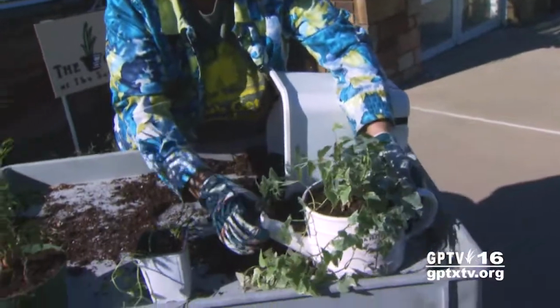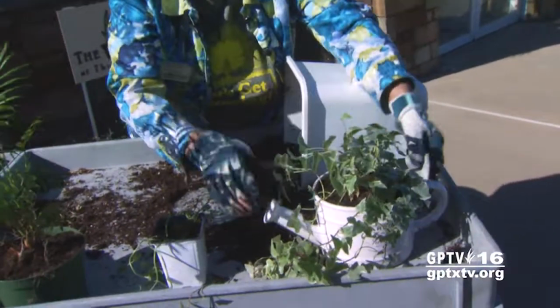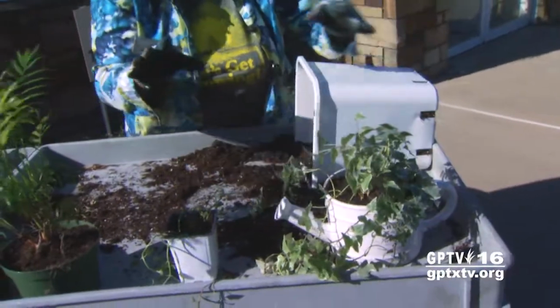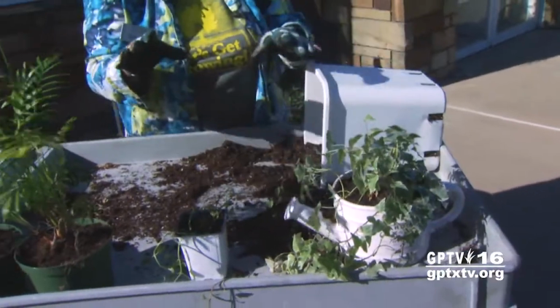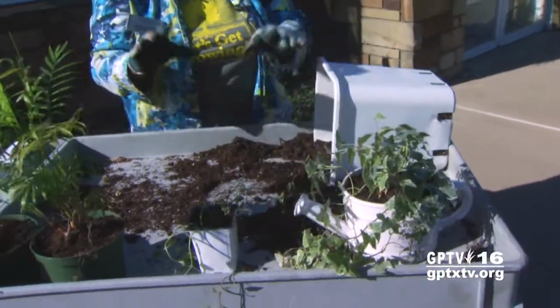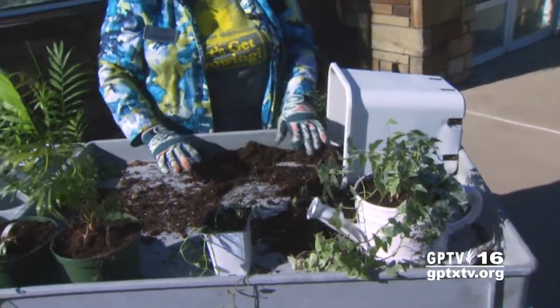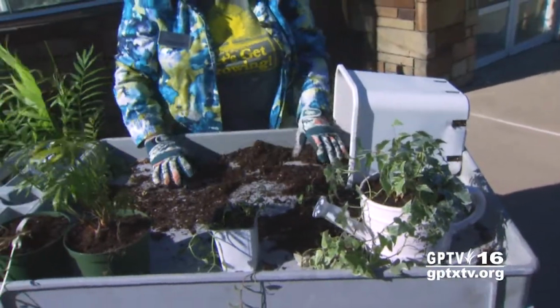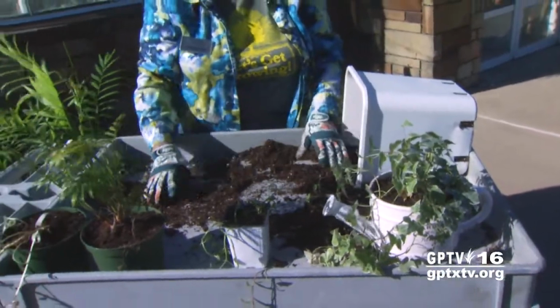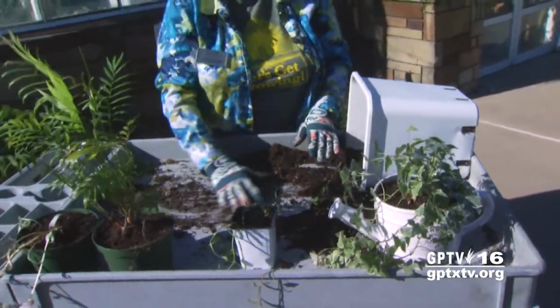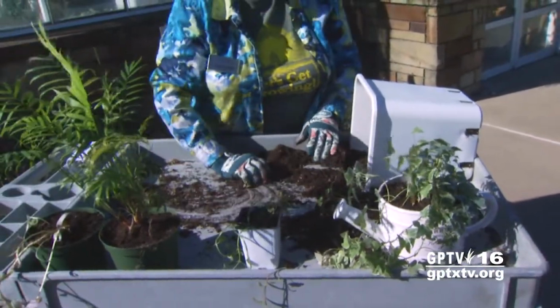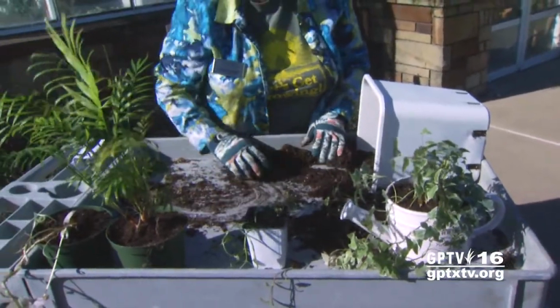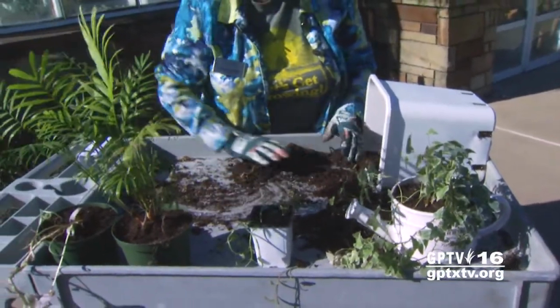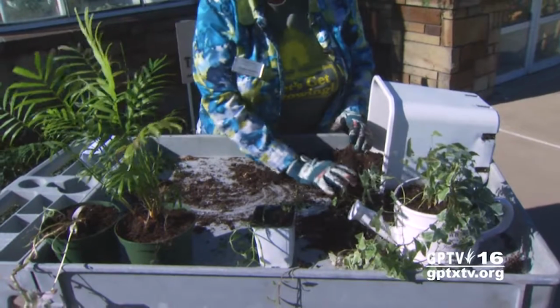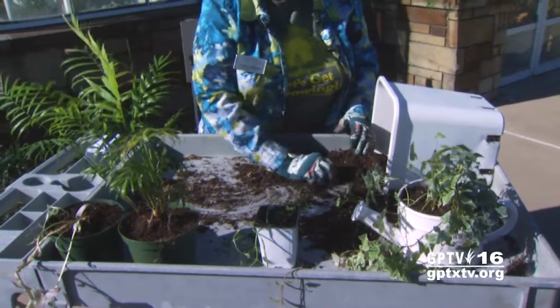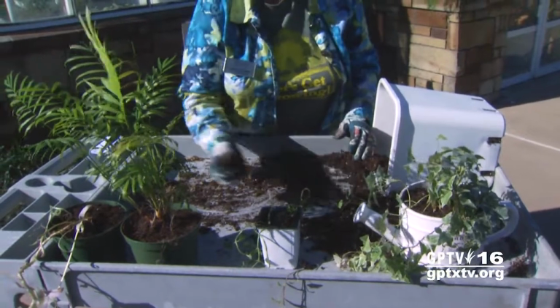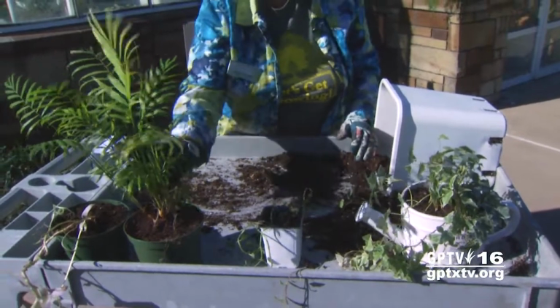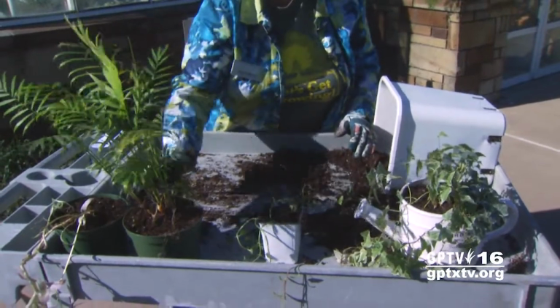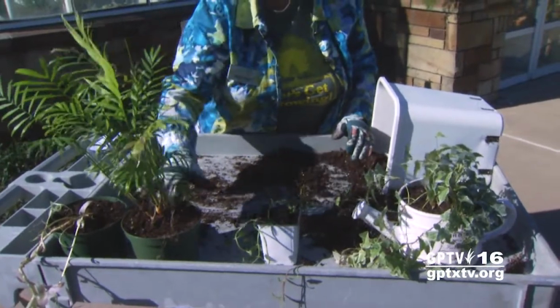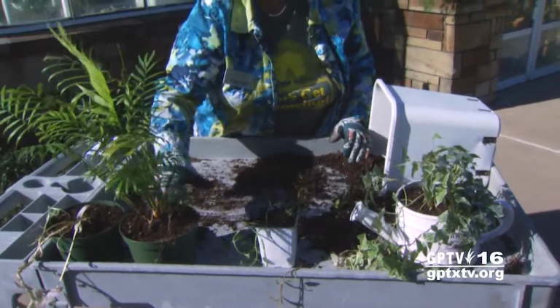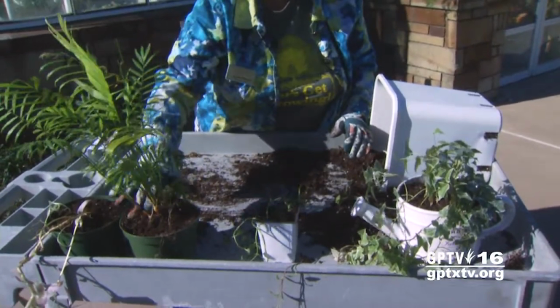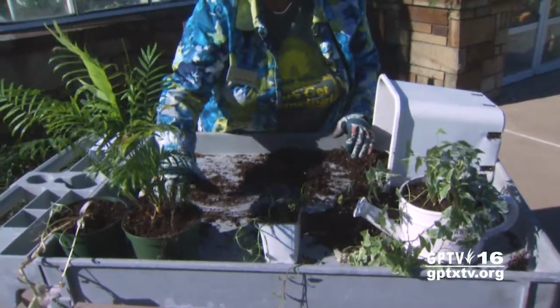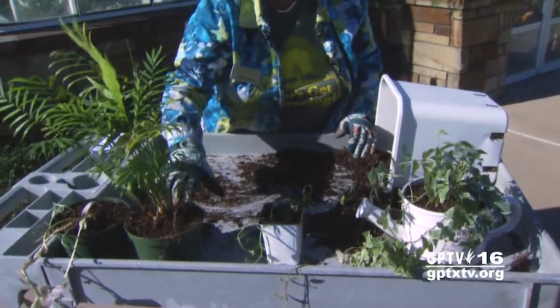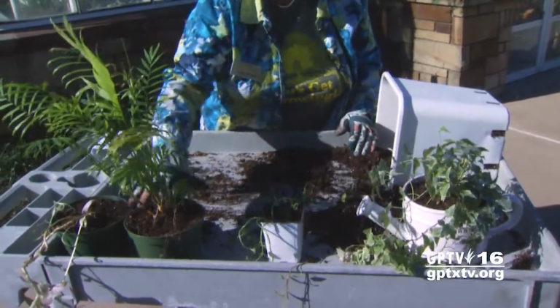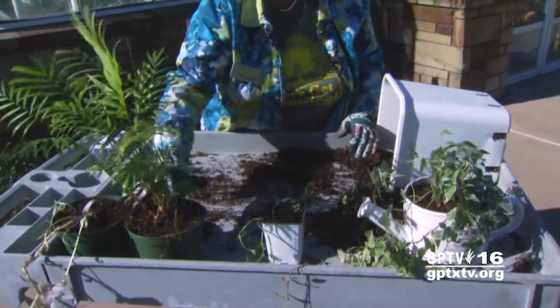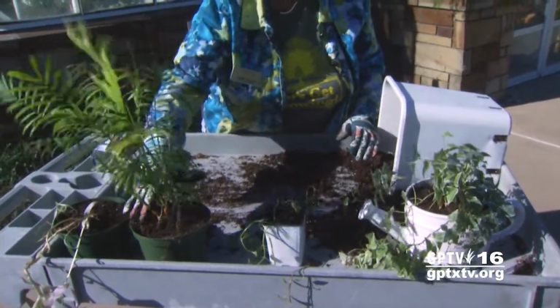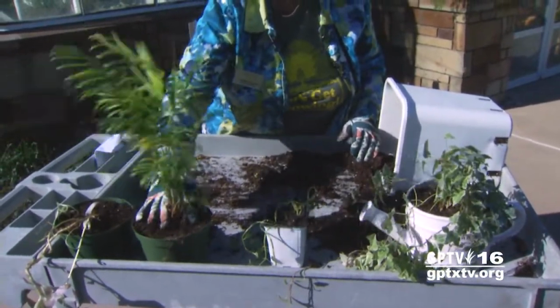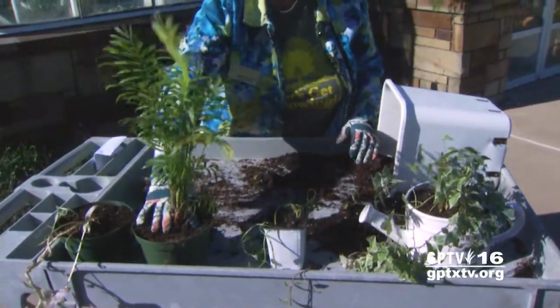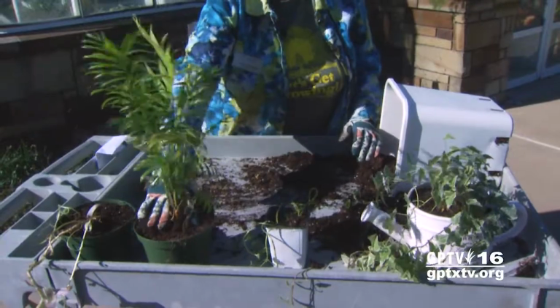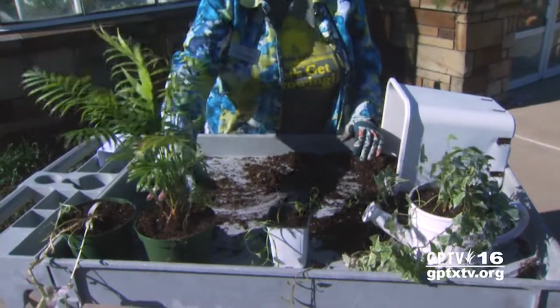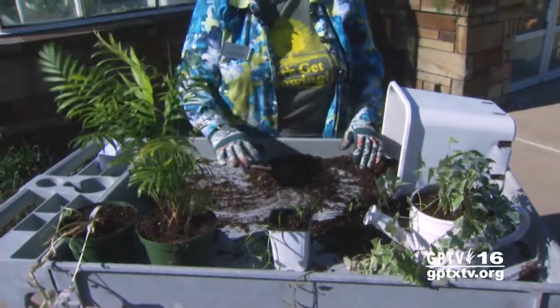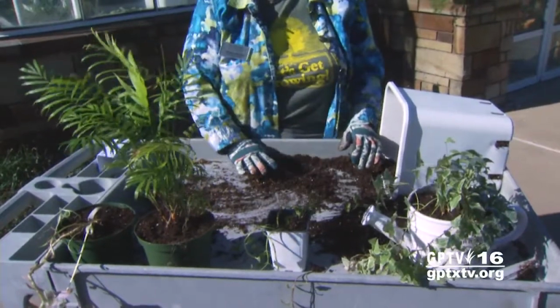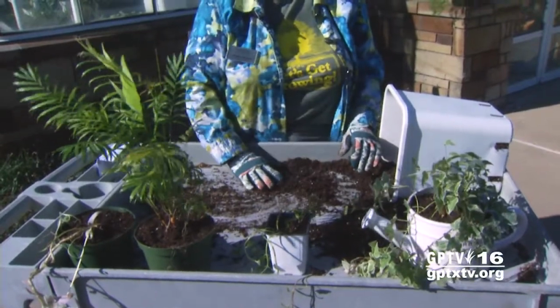And remember: plants grow in spite of us, not because of us. If you'll just give them a little bit of water and a little bit of fertilizer, they'll grow on for you too.